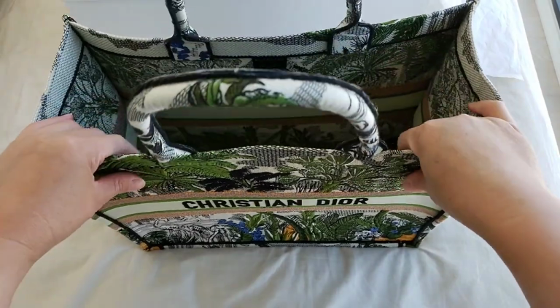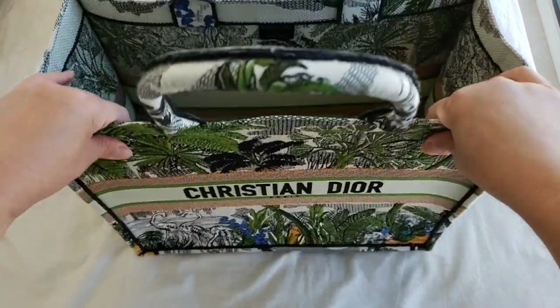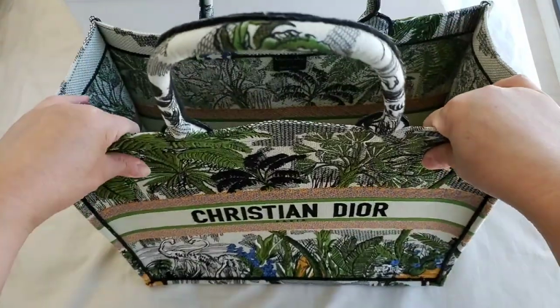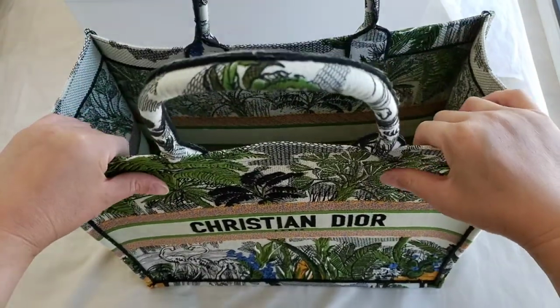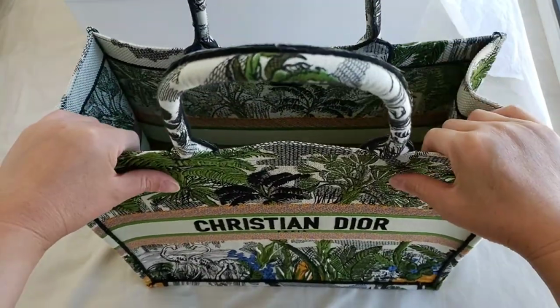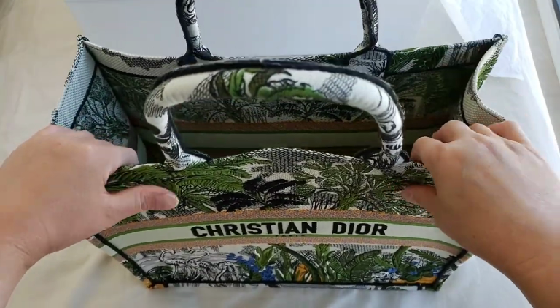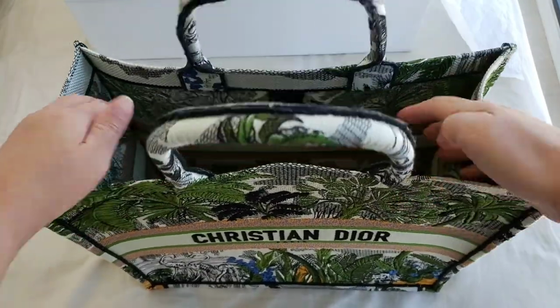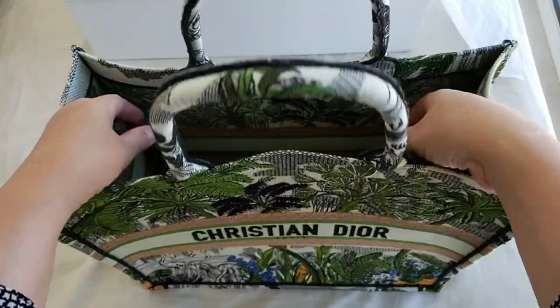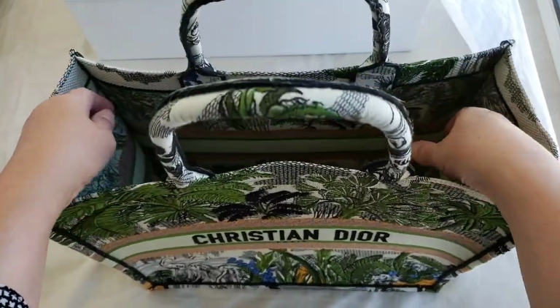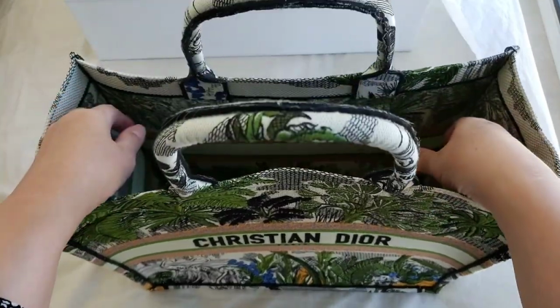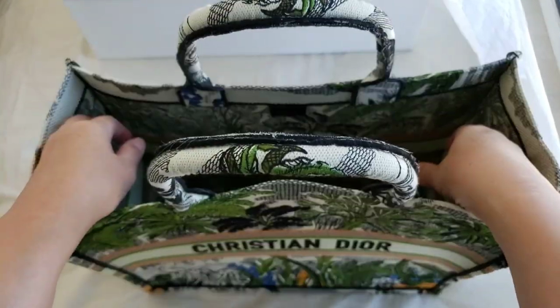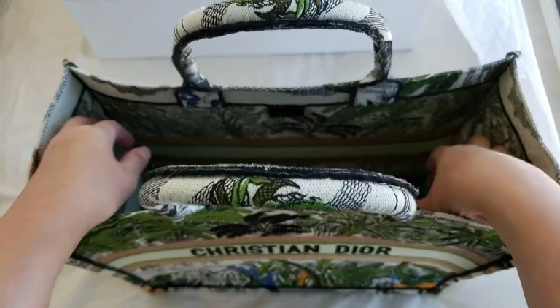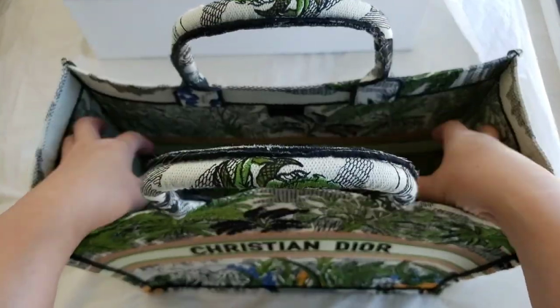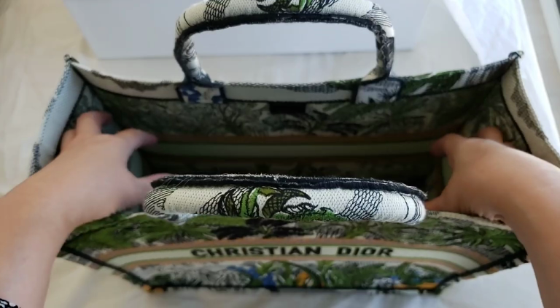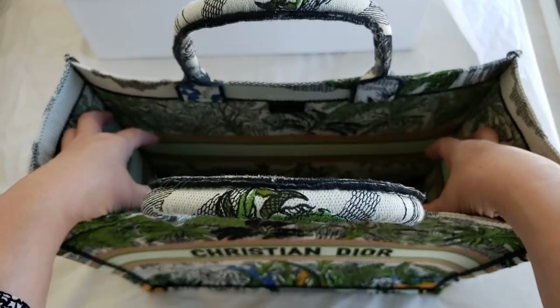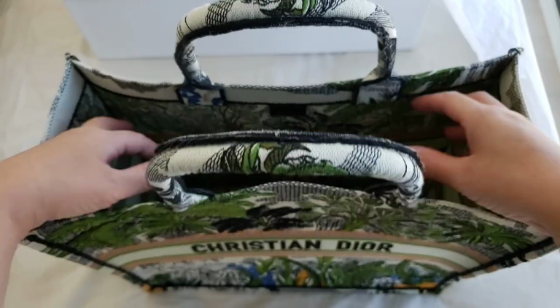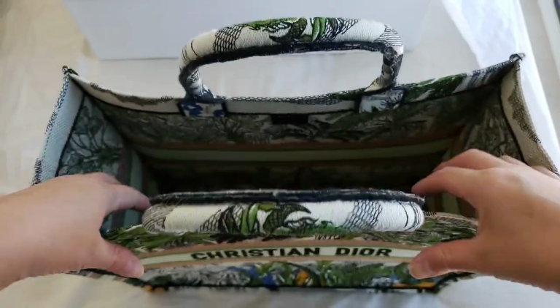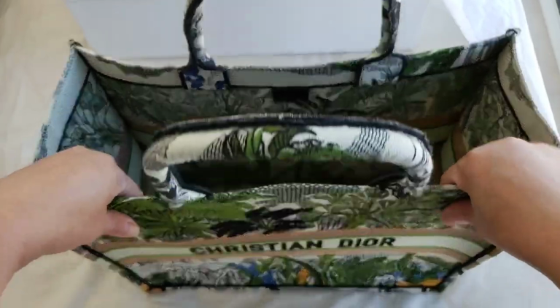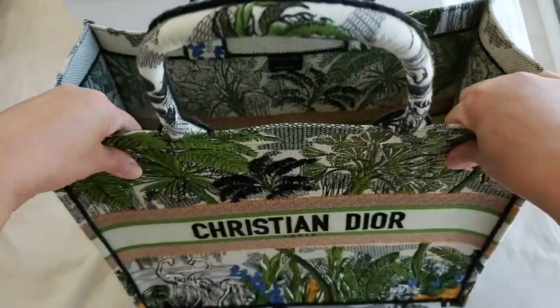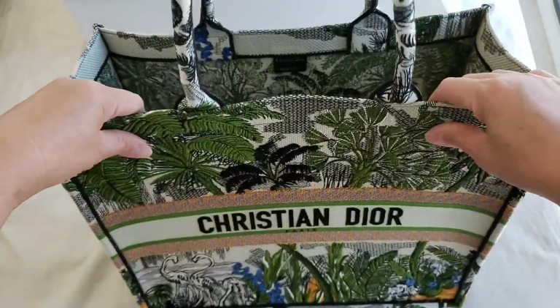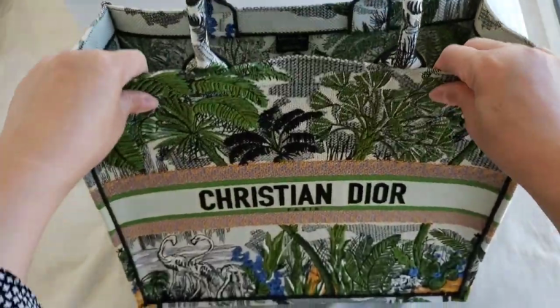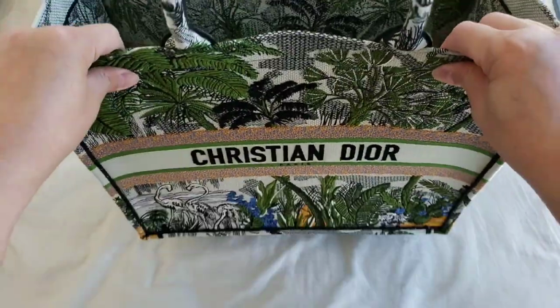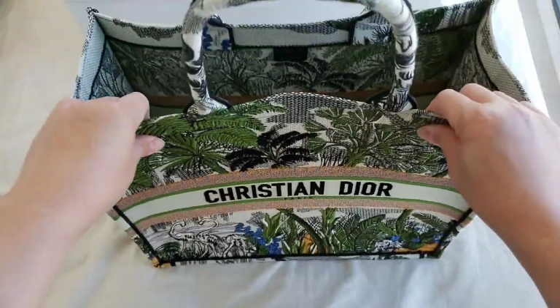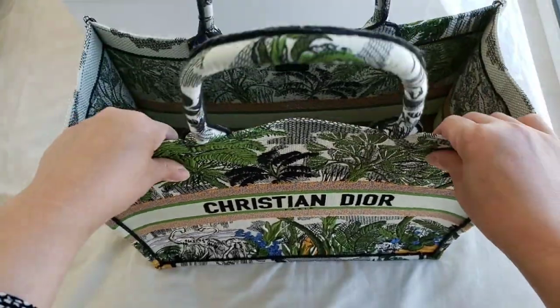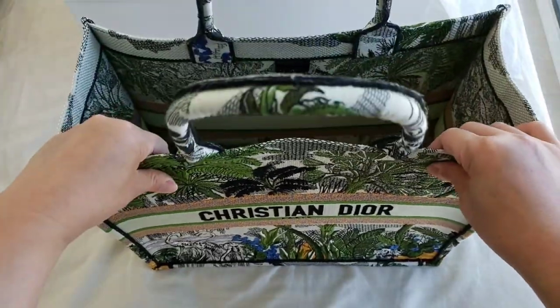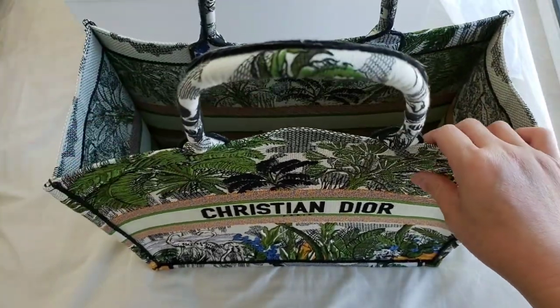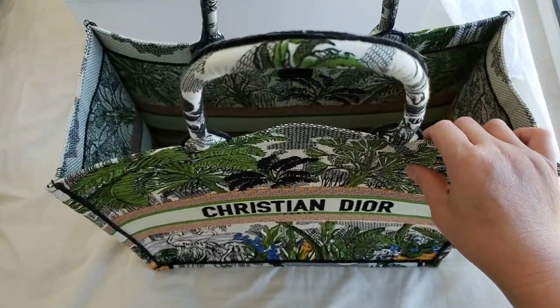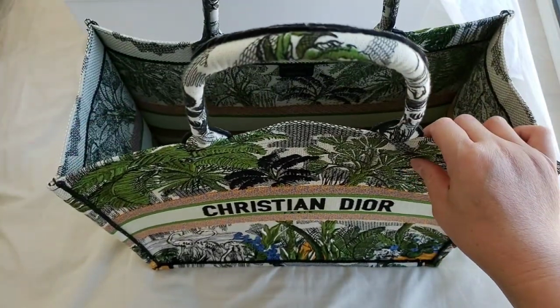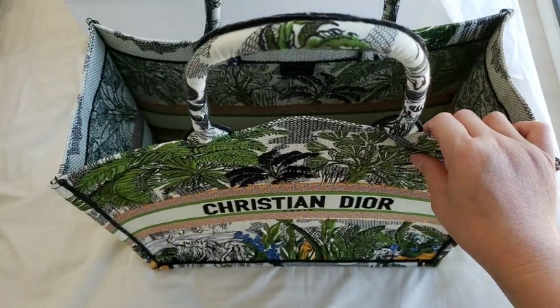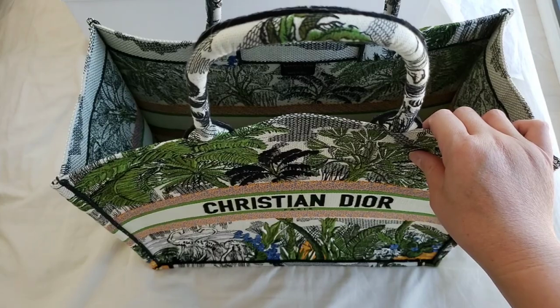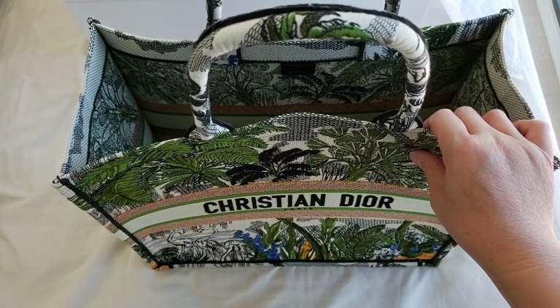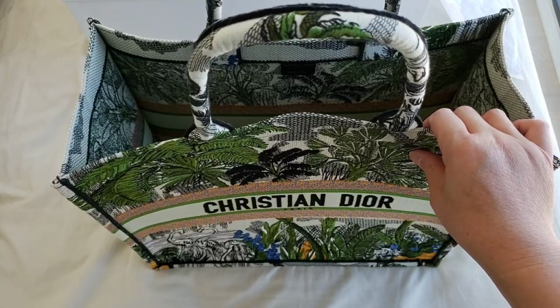Hello everyone, this is LuxuryPL38. Today's bag of the day. Before I go into today's bag of the day, I just want to say a few things about the bag of the day segment.